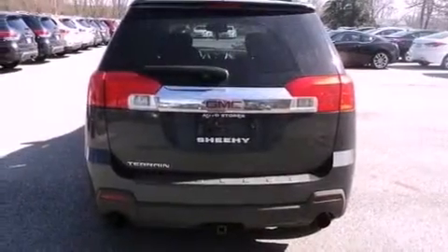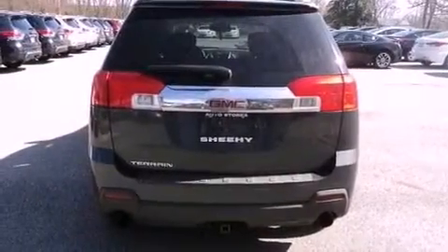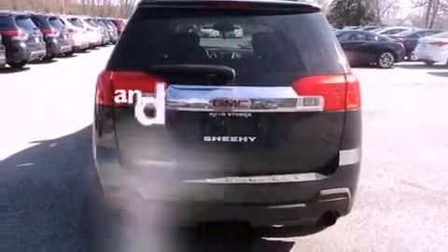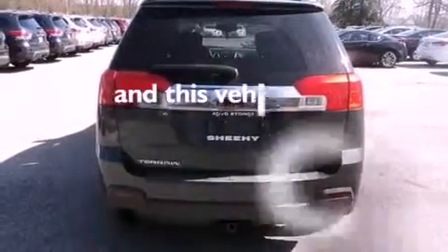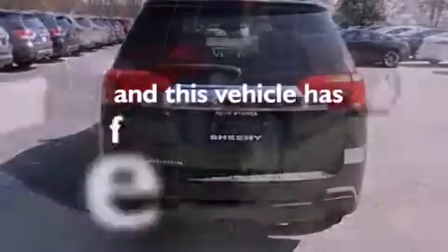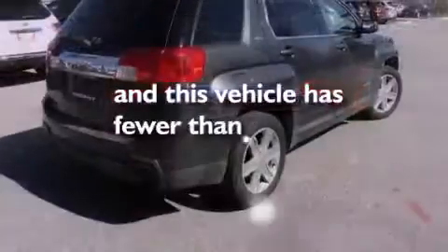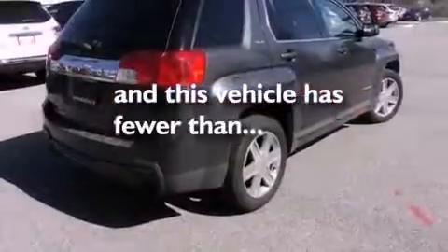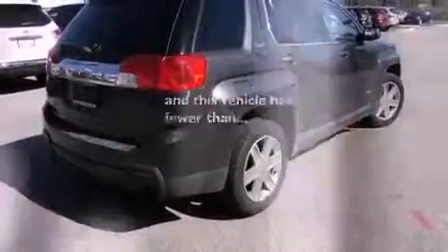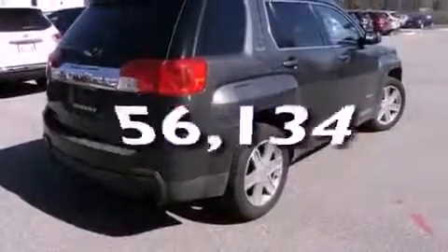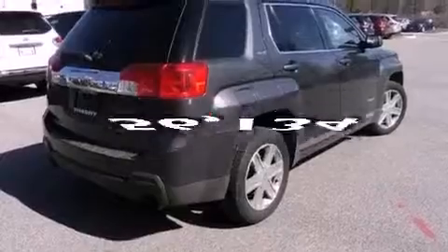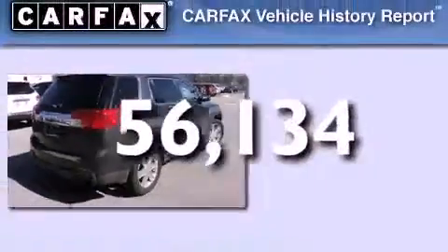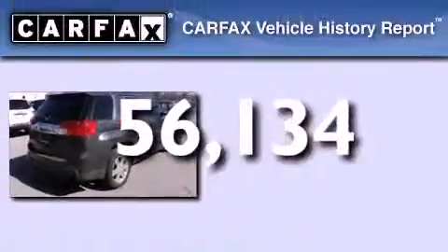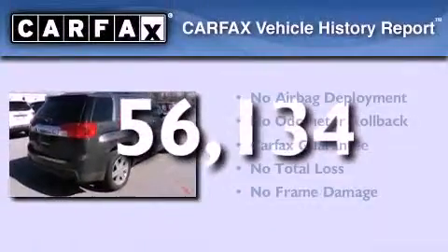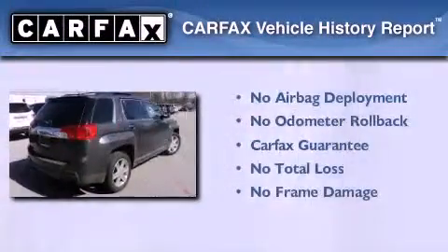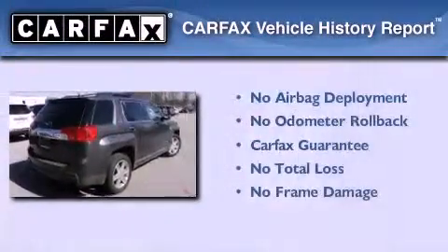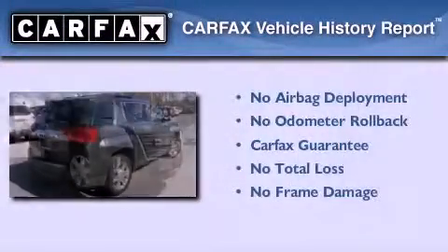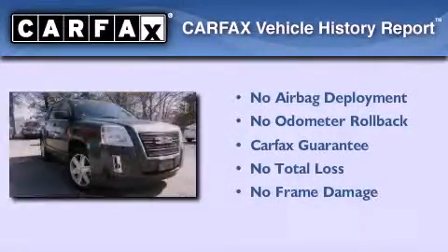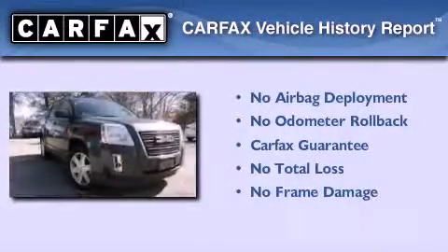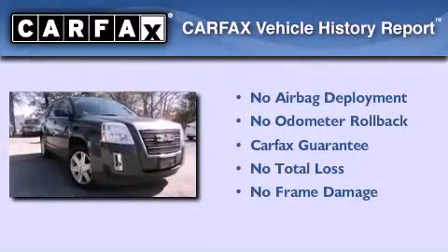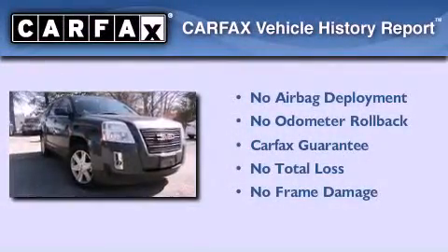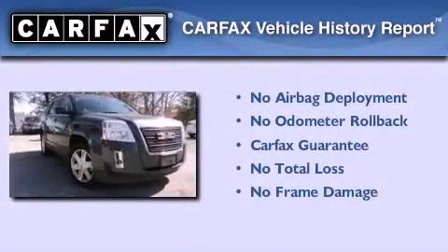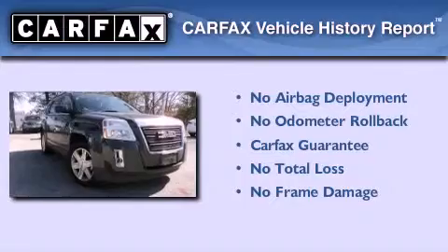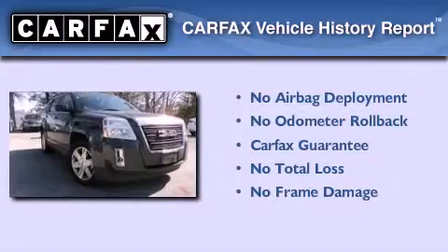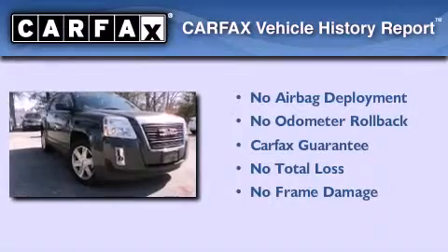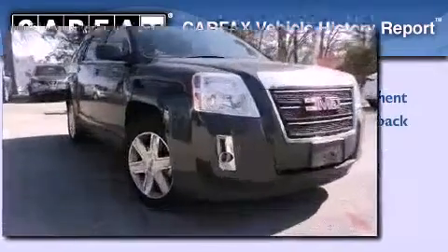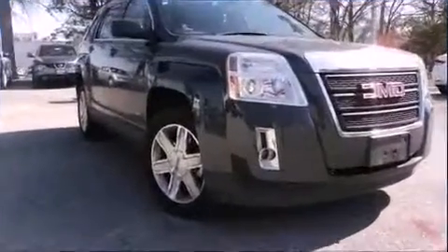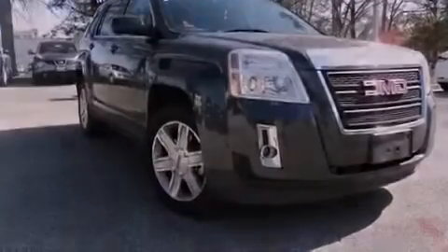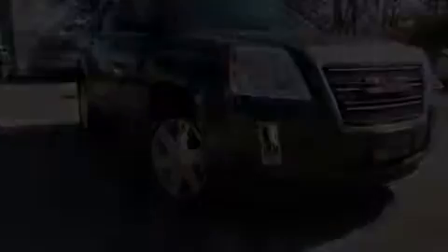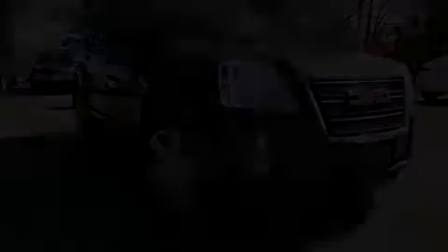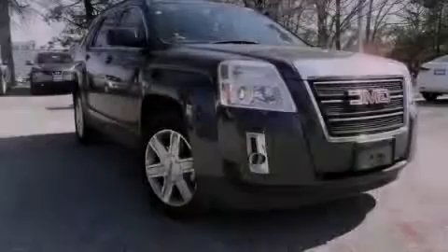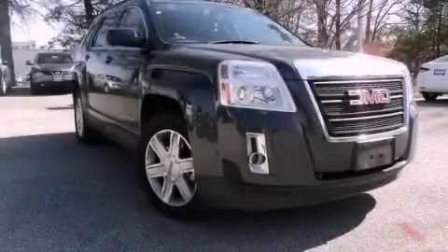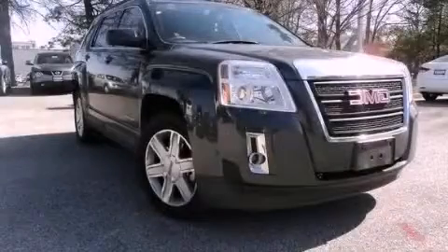This vehicle has less than 57,000 miles. Not to mention that this GMC qualifies for the Carfax Buy Back Guarantee. Call now to find out how you can own this breathtaking vehicle.